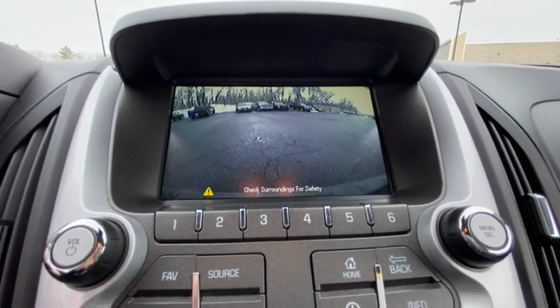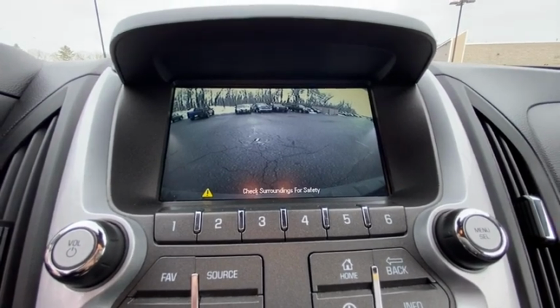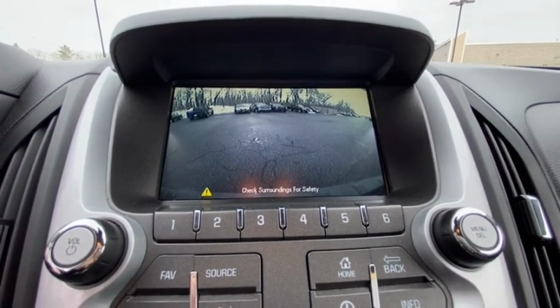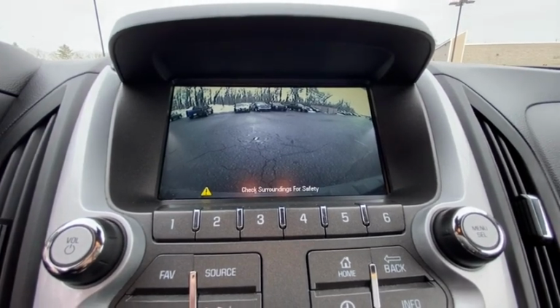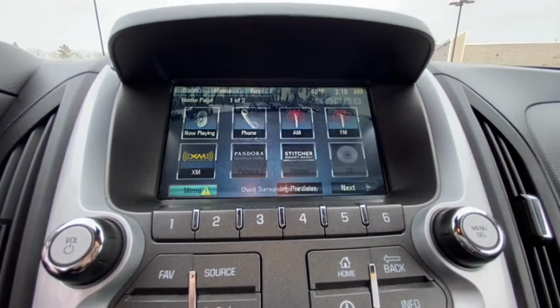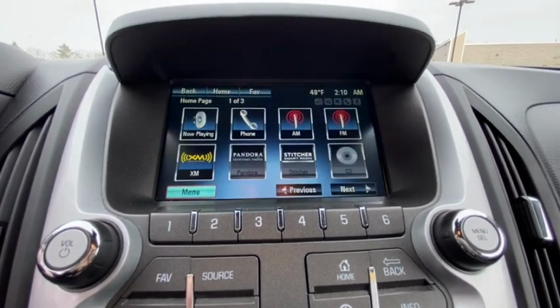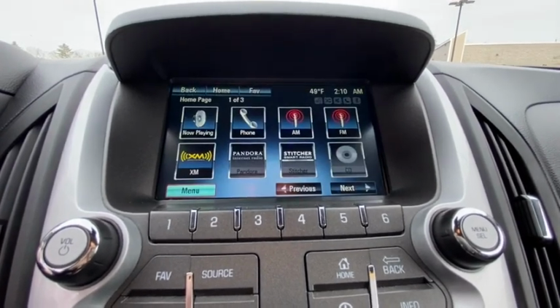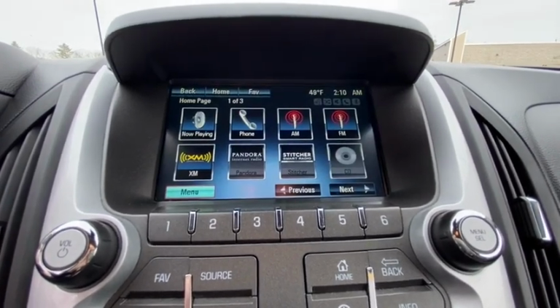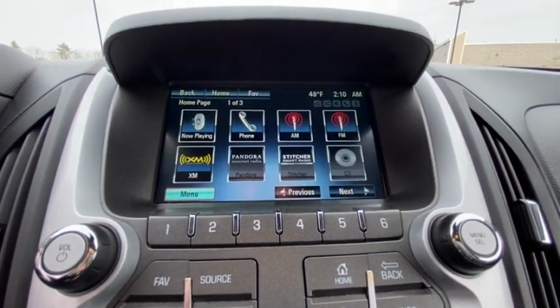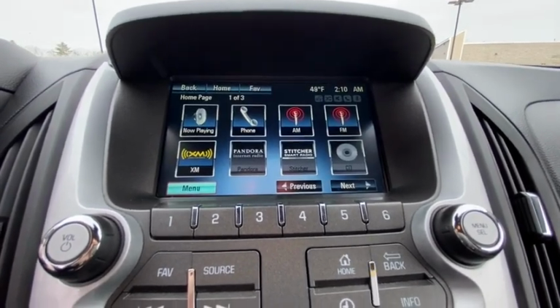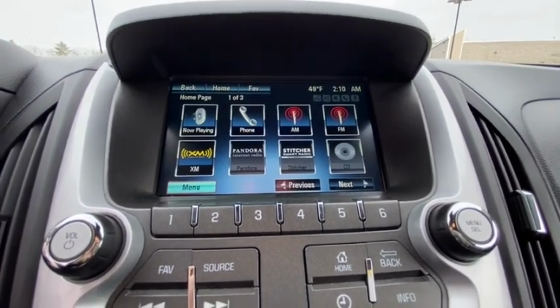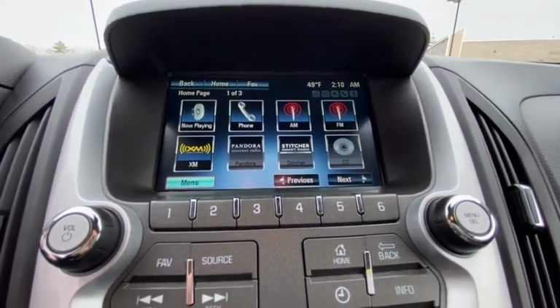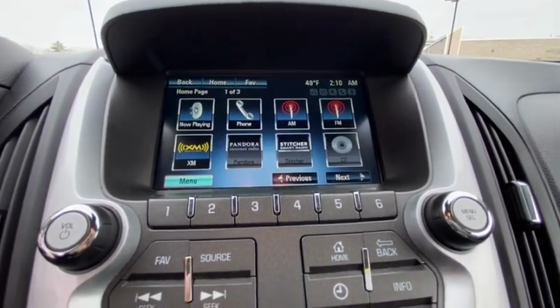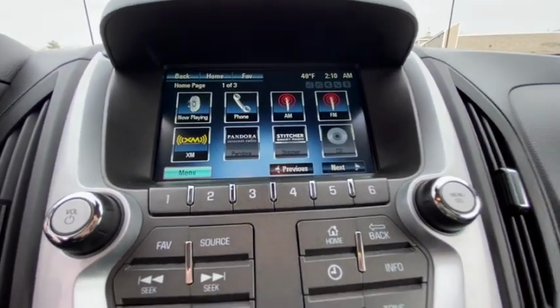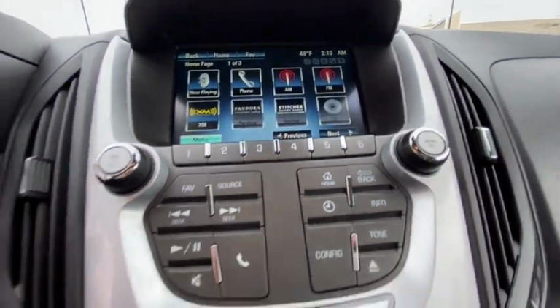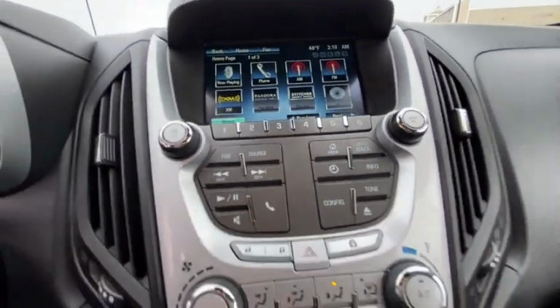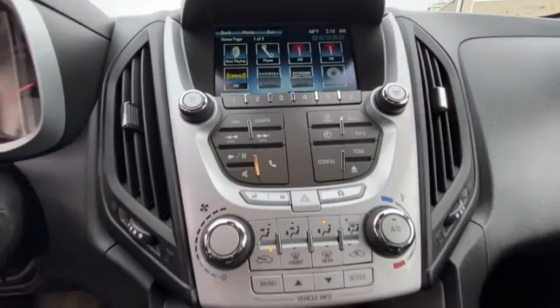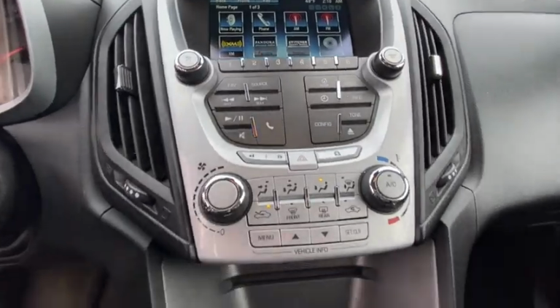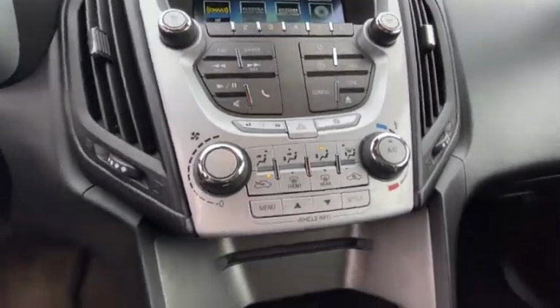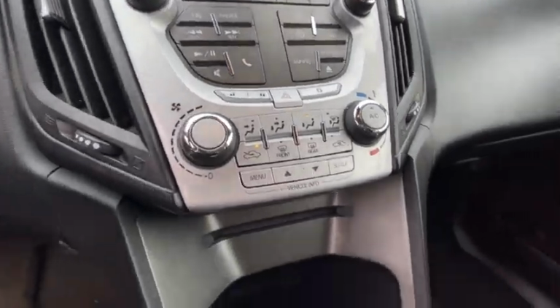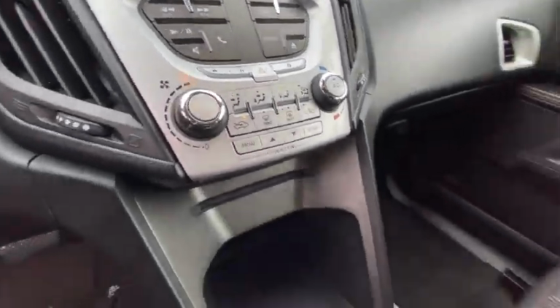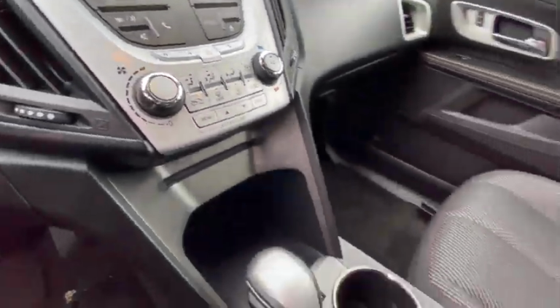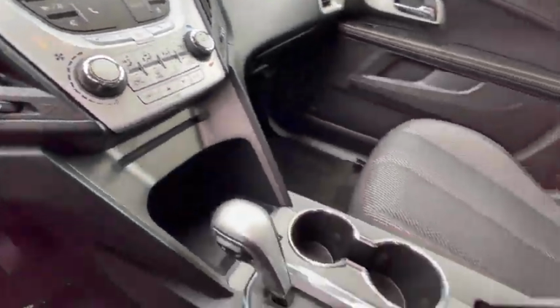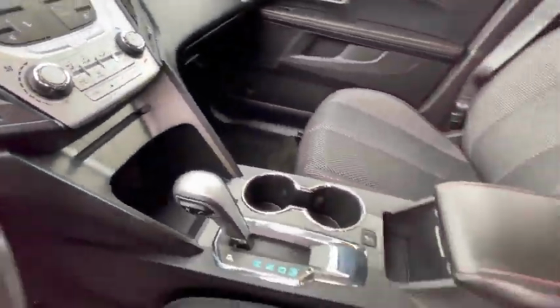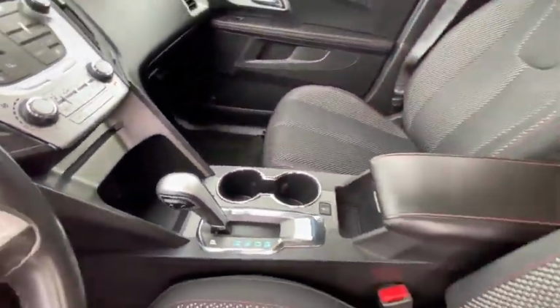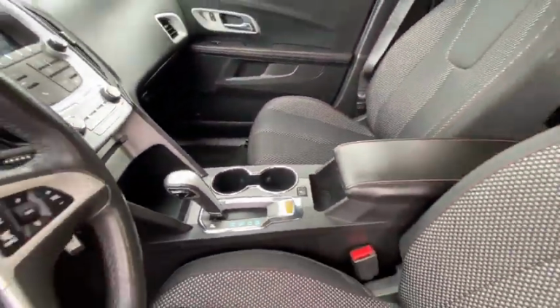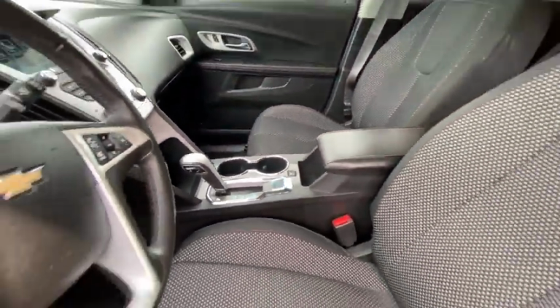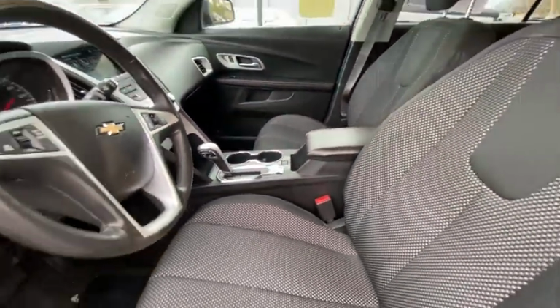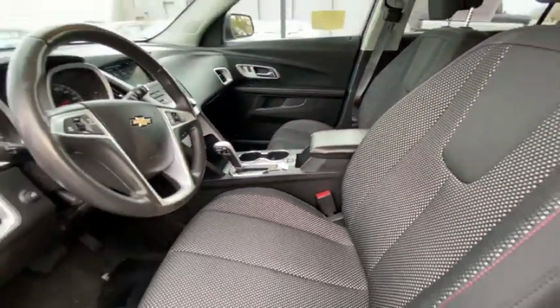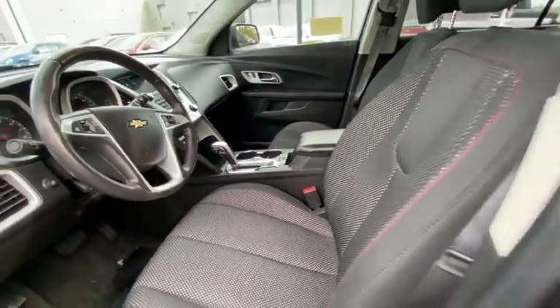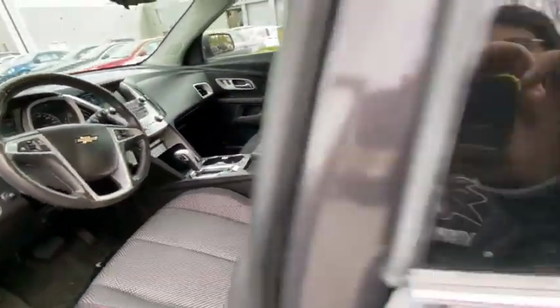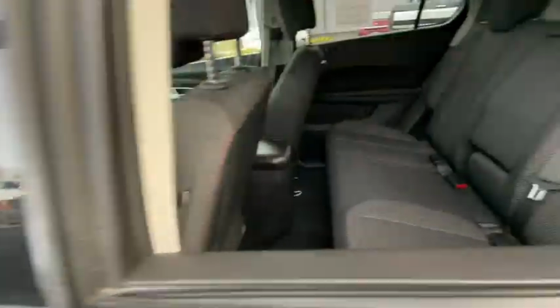Rear window defroster, power windows, electronic stability control, compass, security system, power locks, trip computer, panic alarm, remote keyless entry.